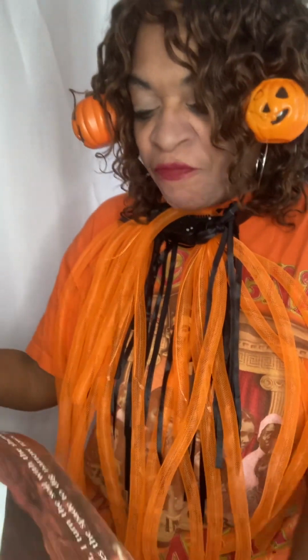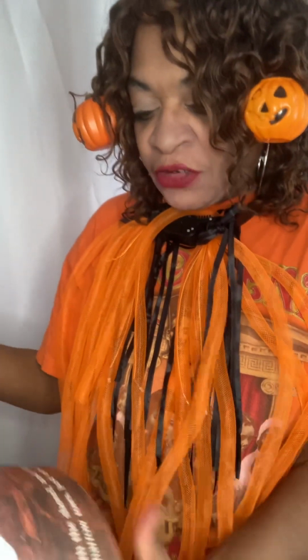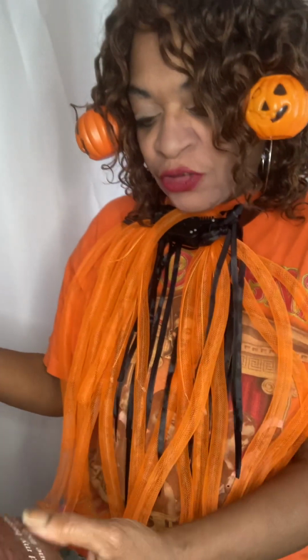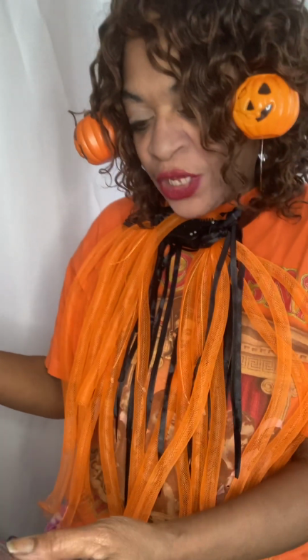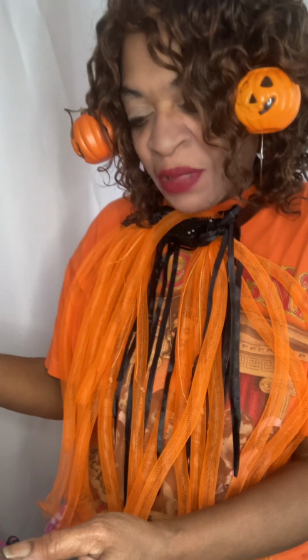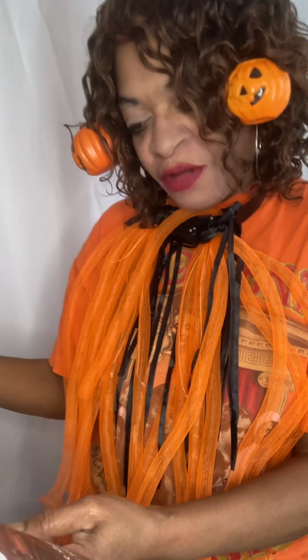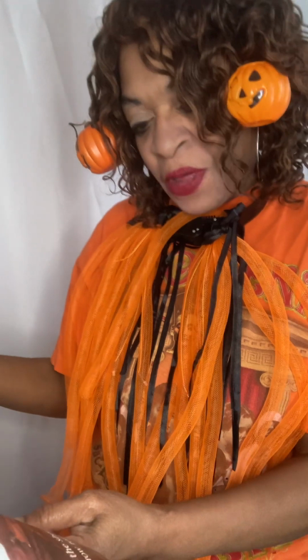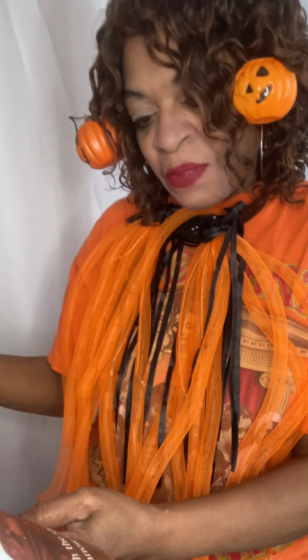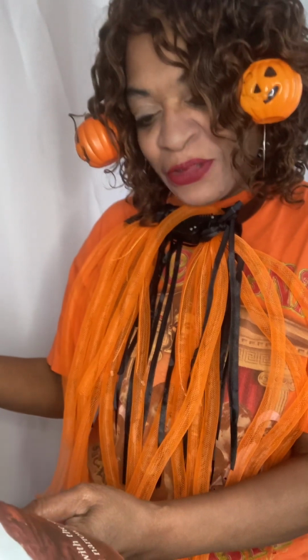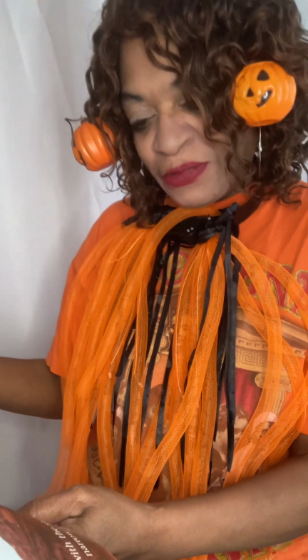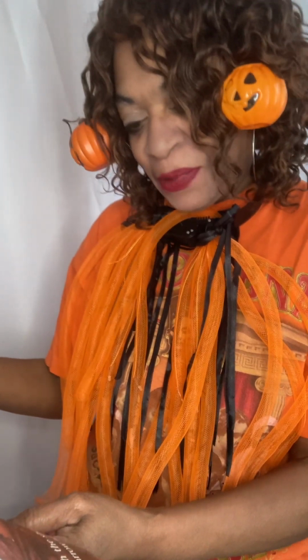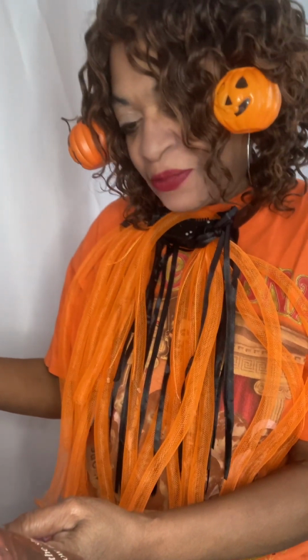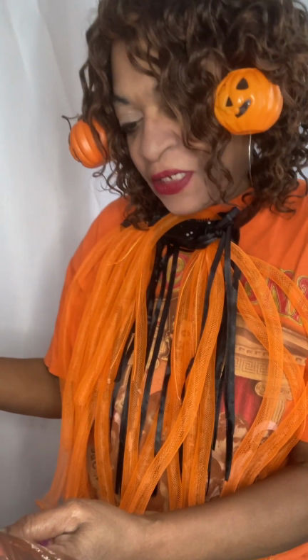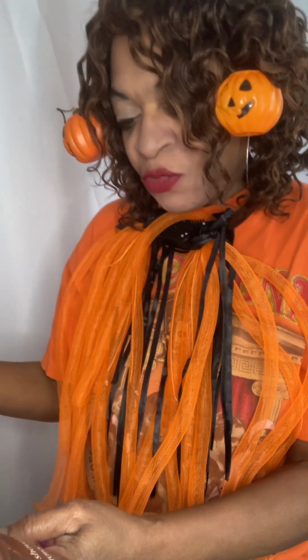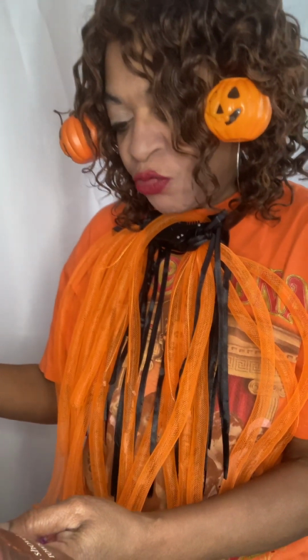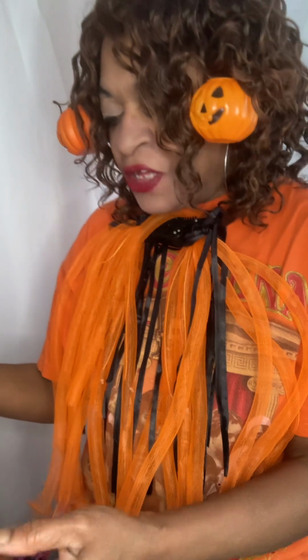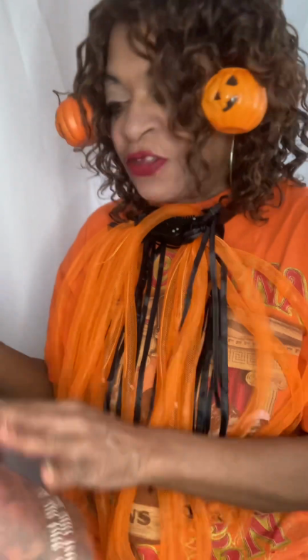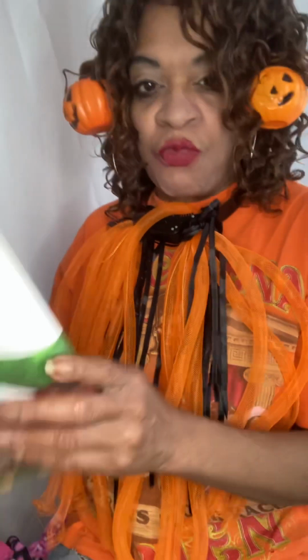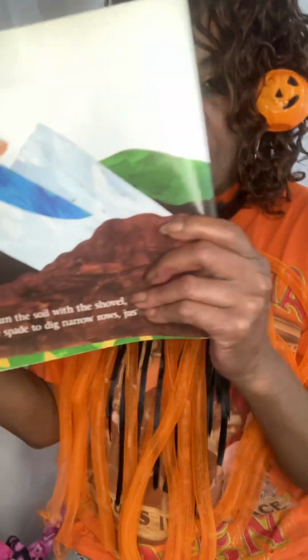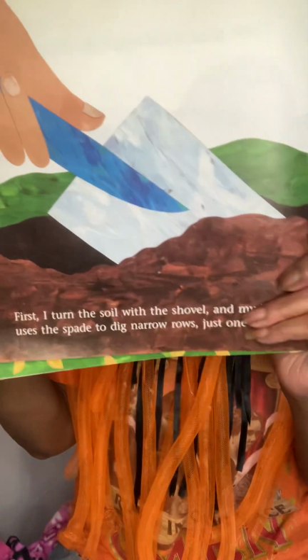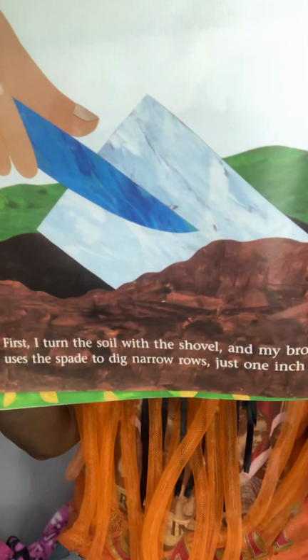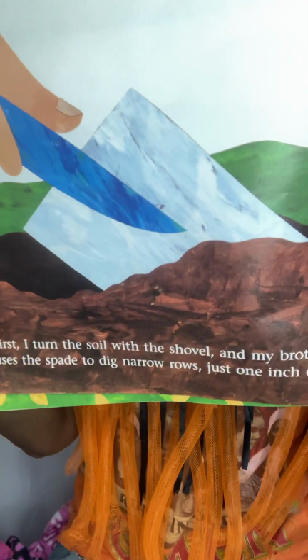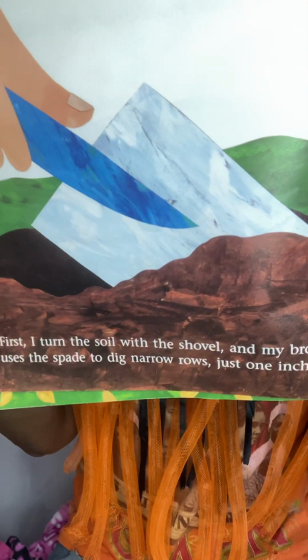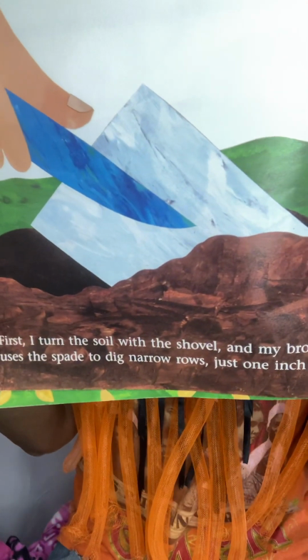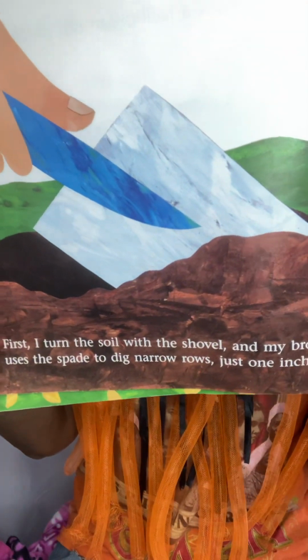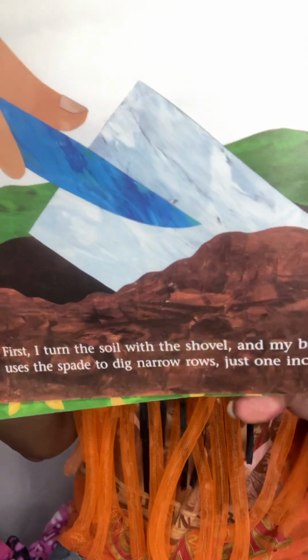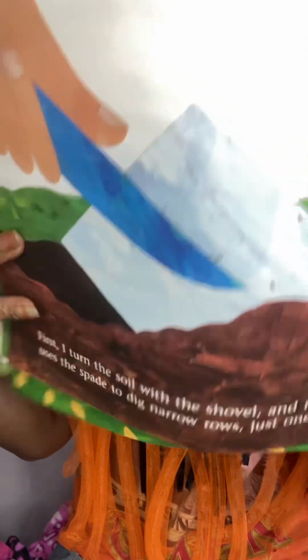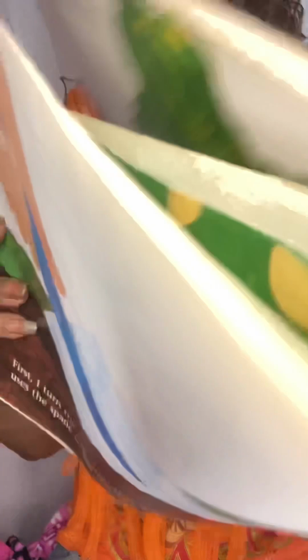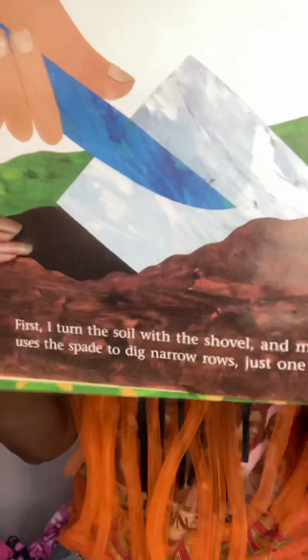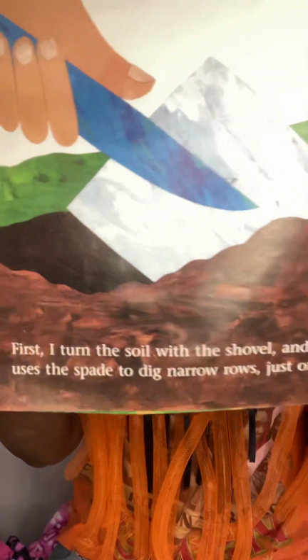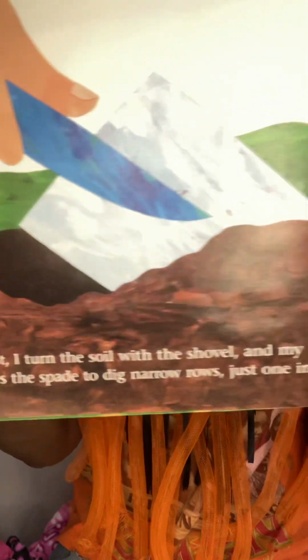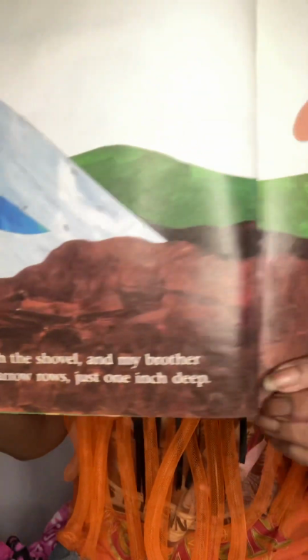First, I turn the soil with my shovel and my brother uses the spade to dig narrow rows just one inch deep. Then we drop in pumpkin seeds and we cover them with the soil.